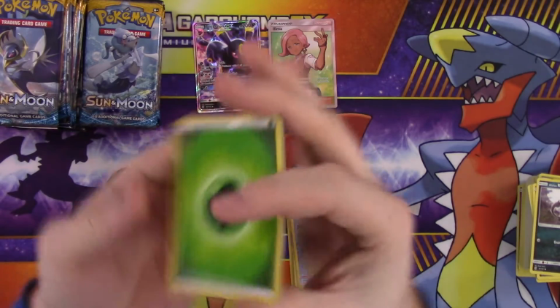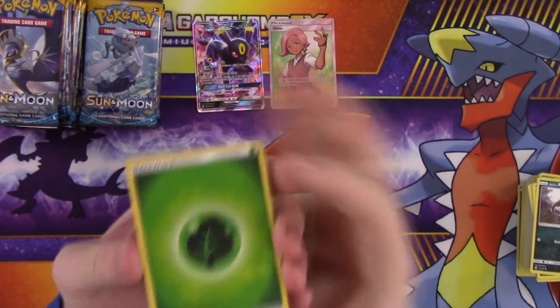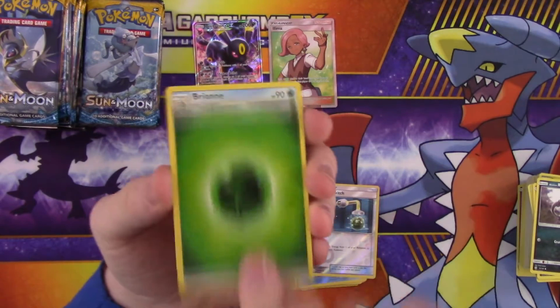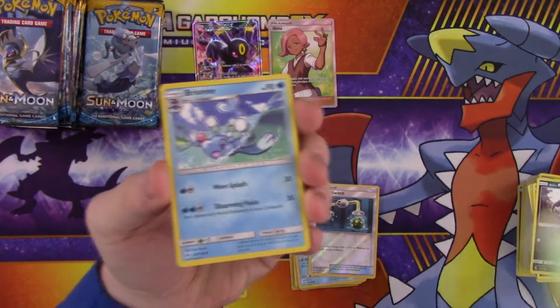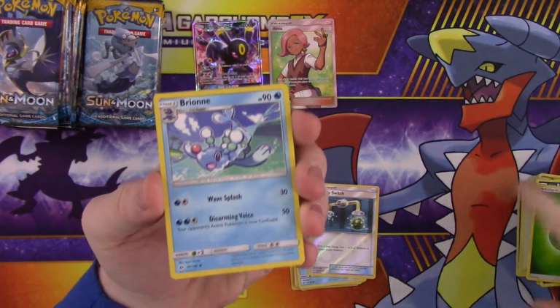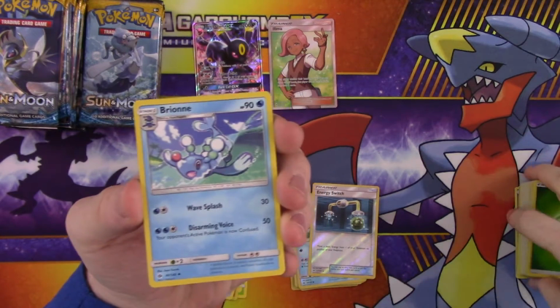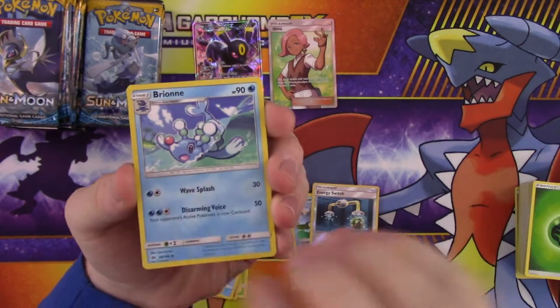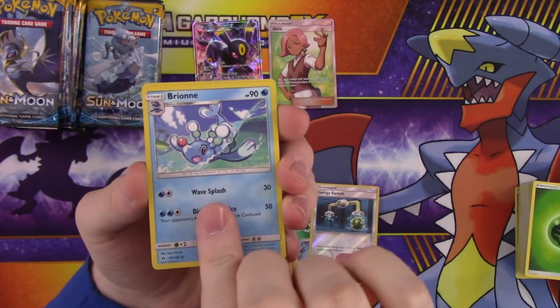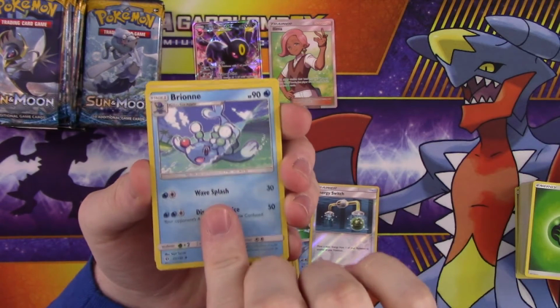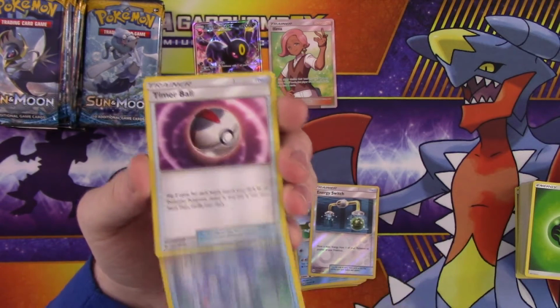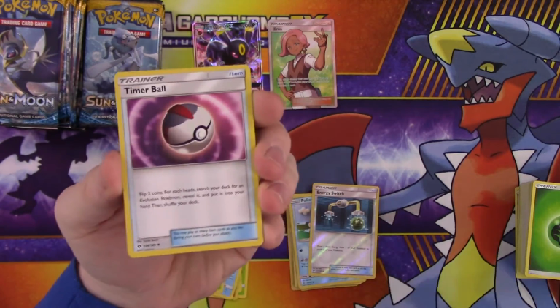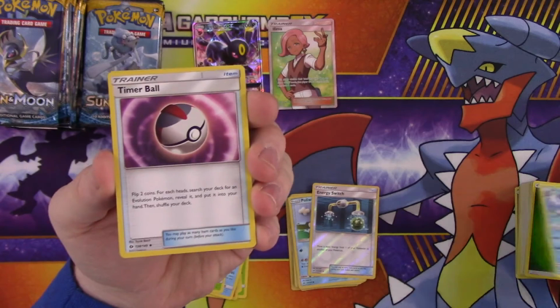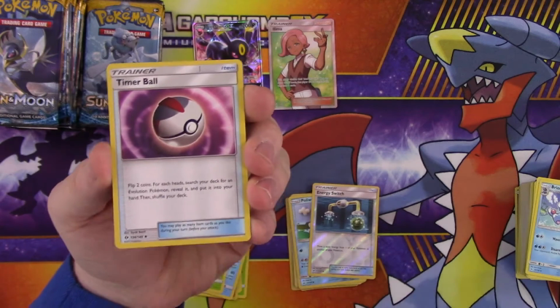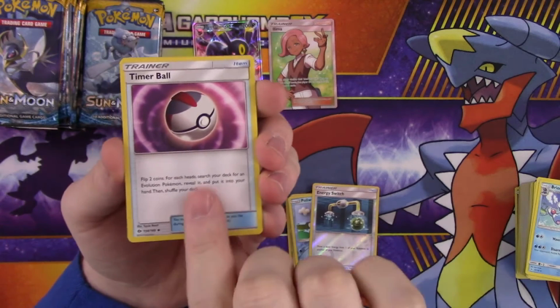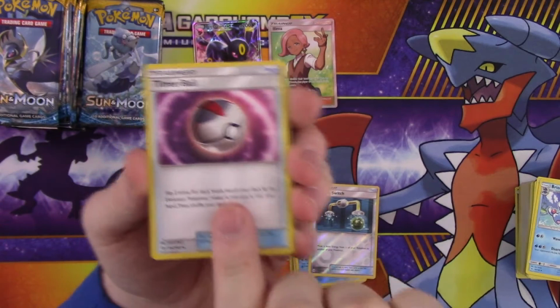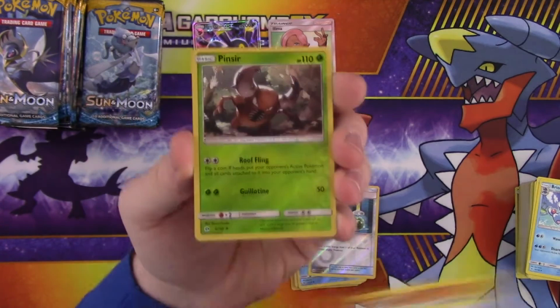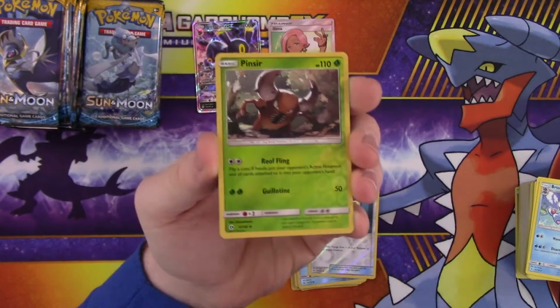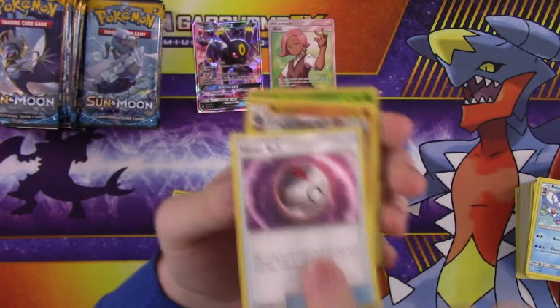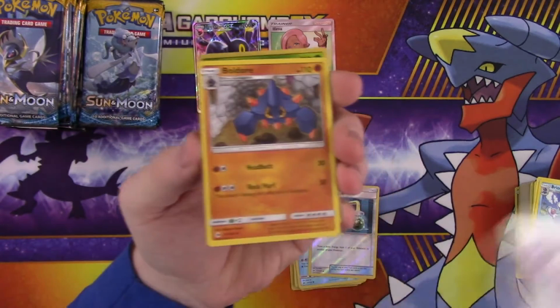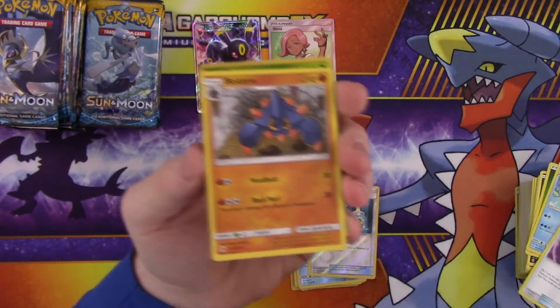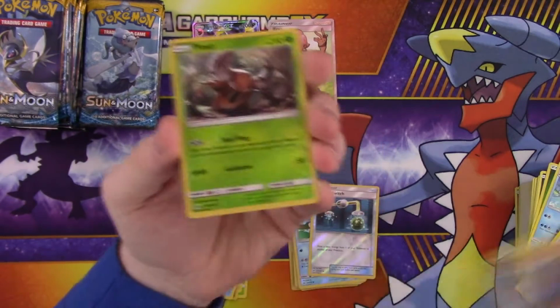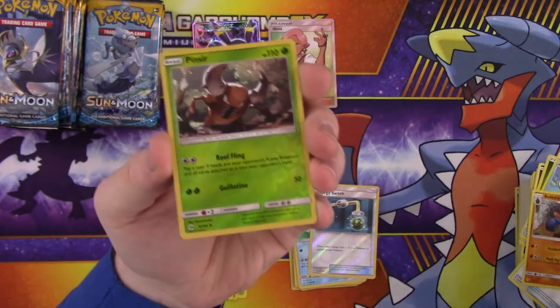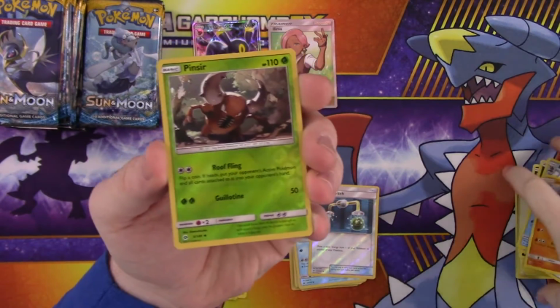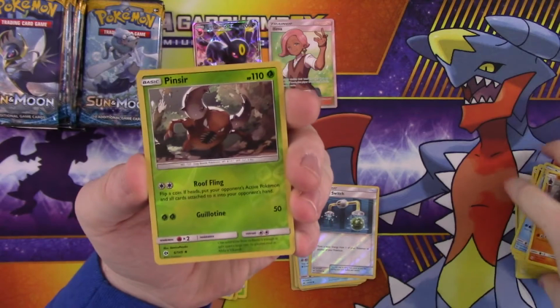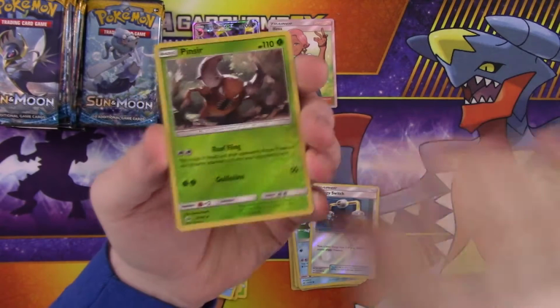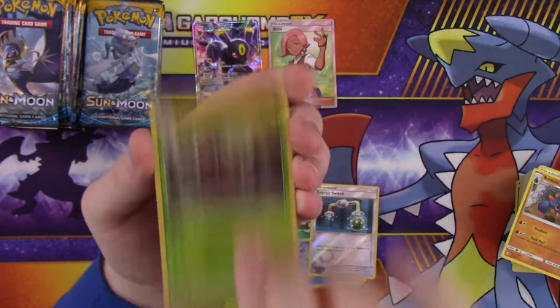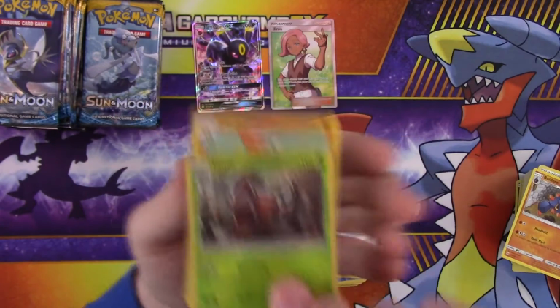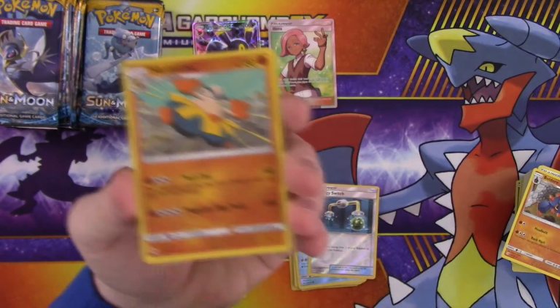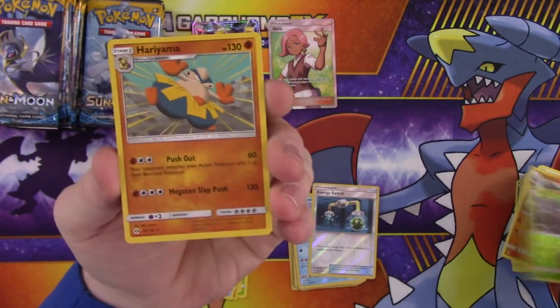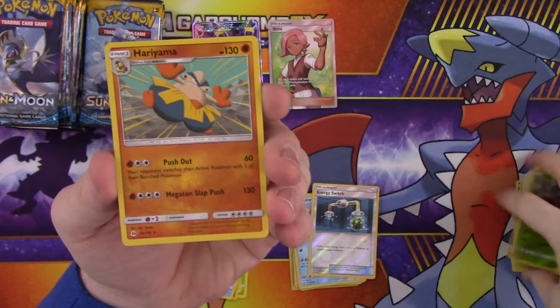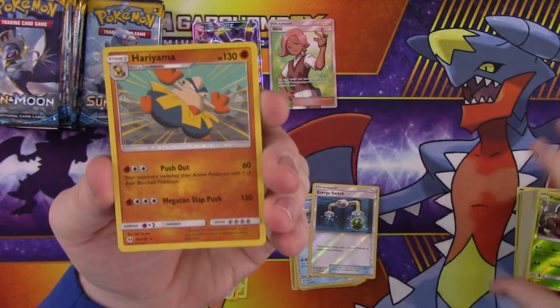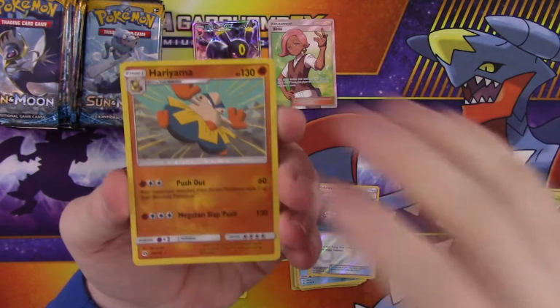So we have energy, Brionne, Timer Ball, Buldour, a reverse Pinsir, and a rare Hariyama.